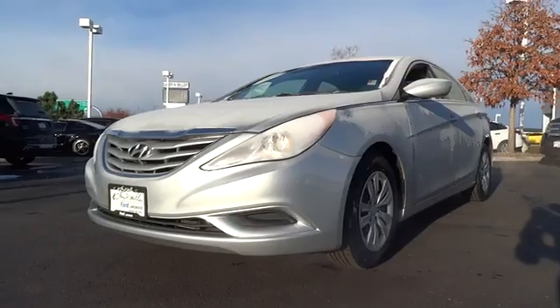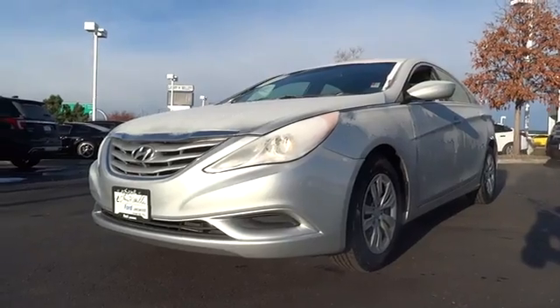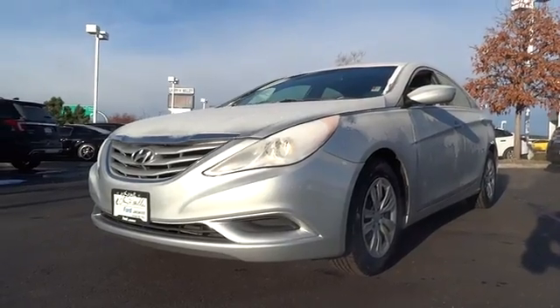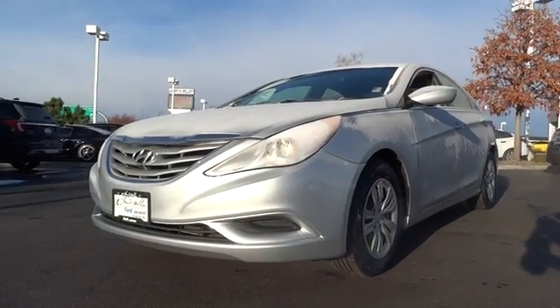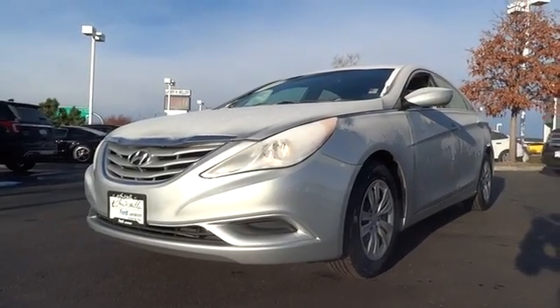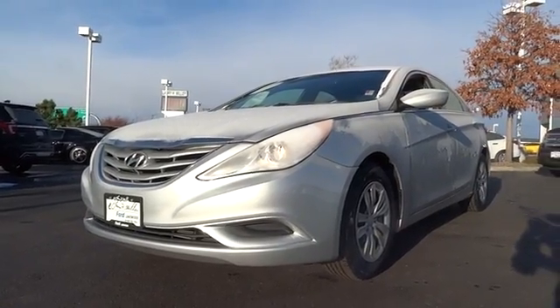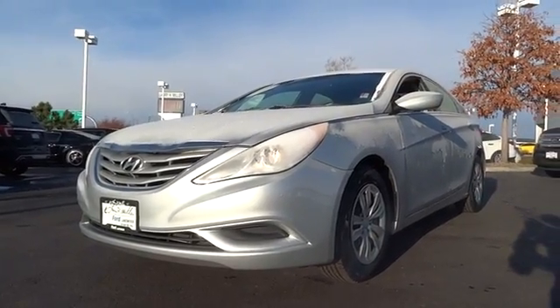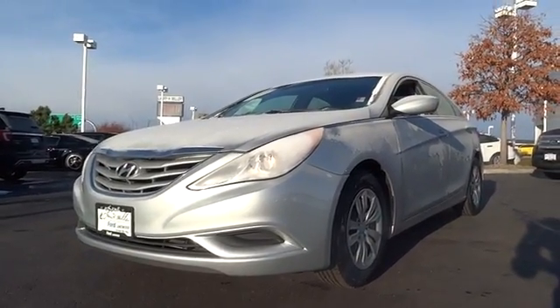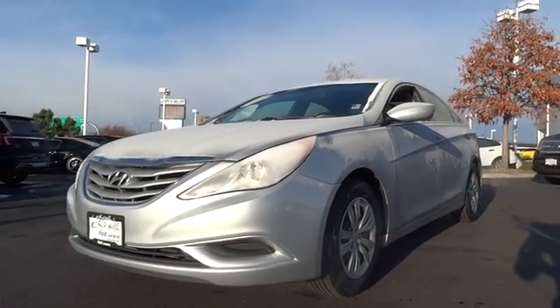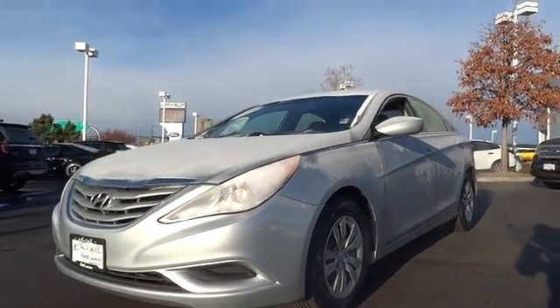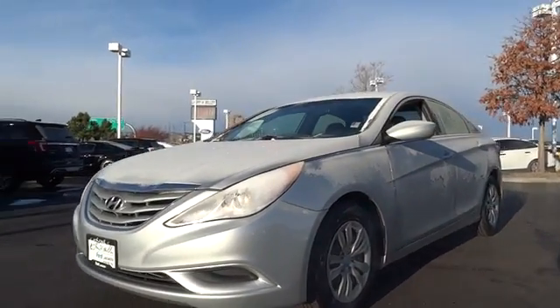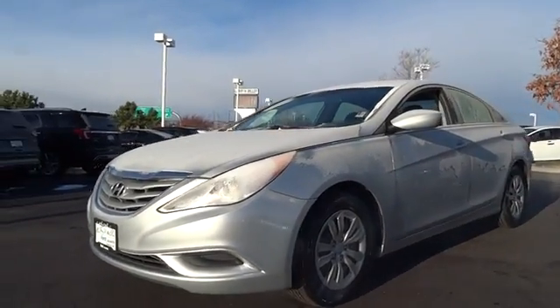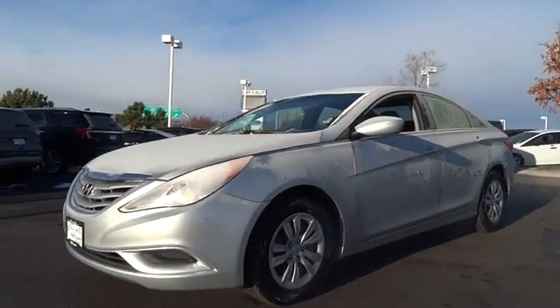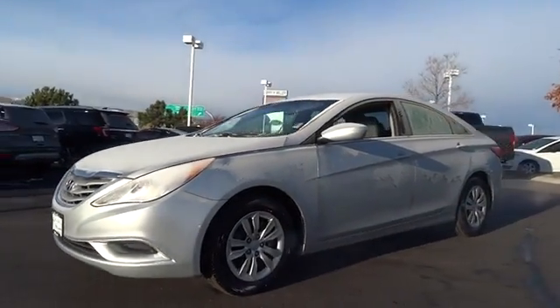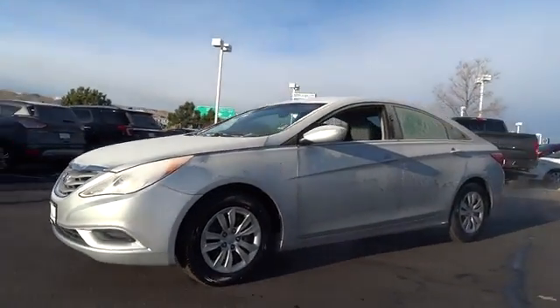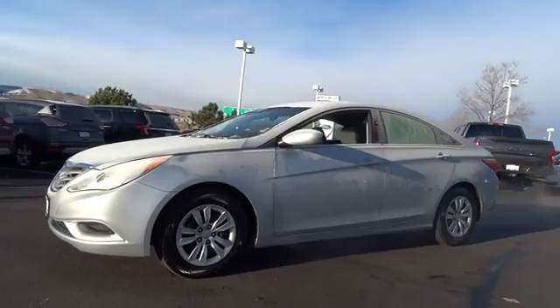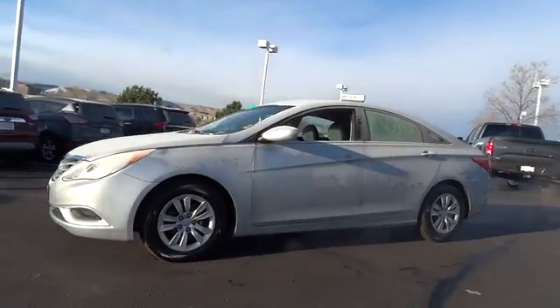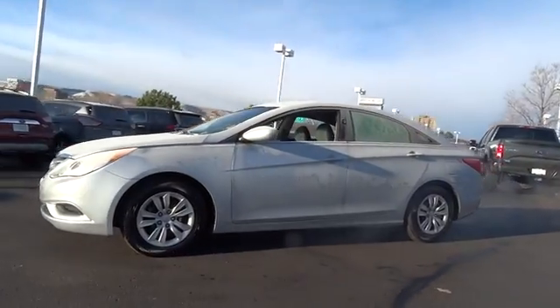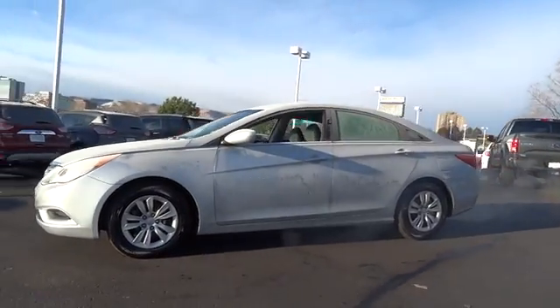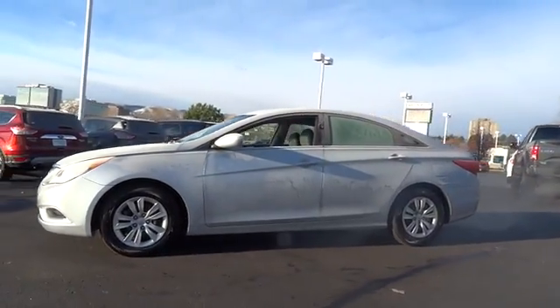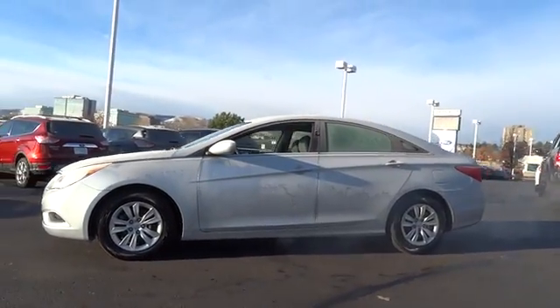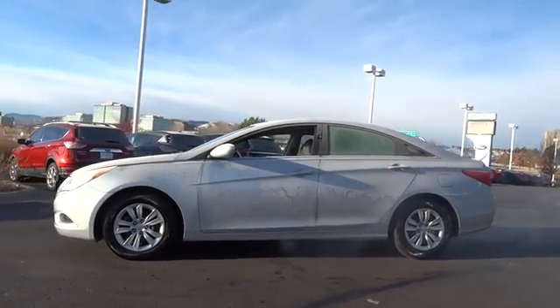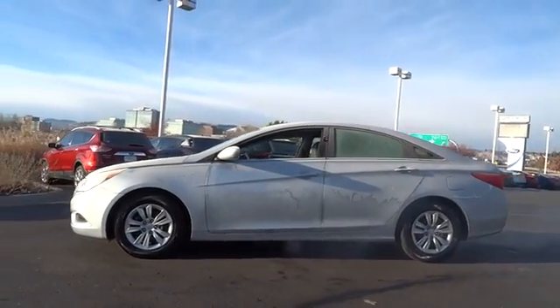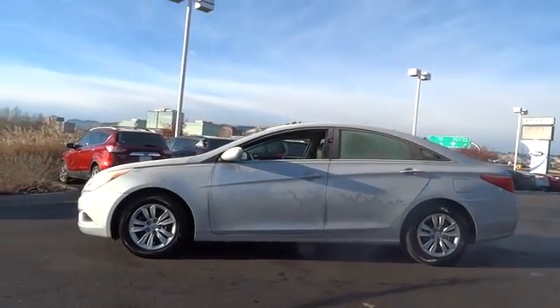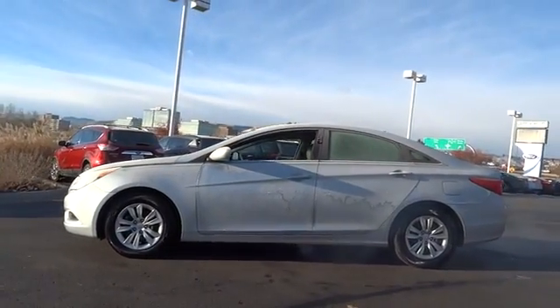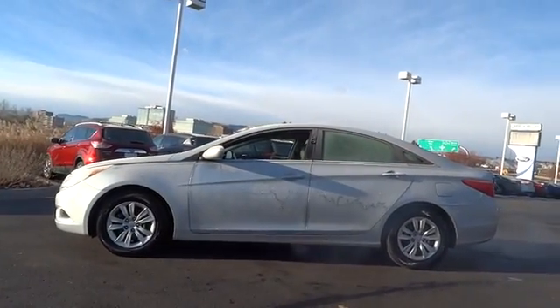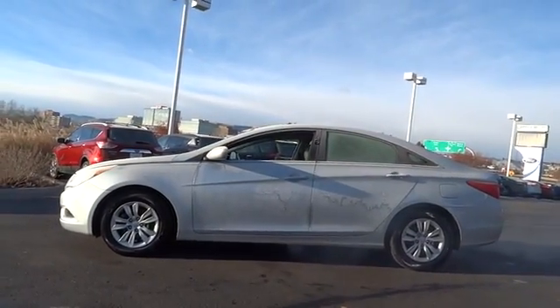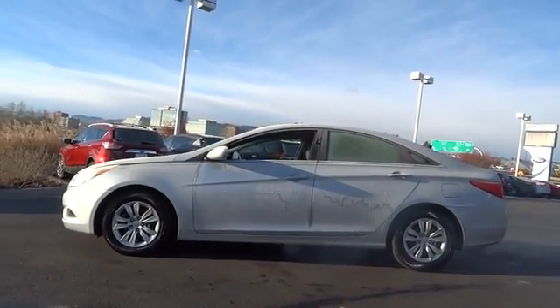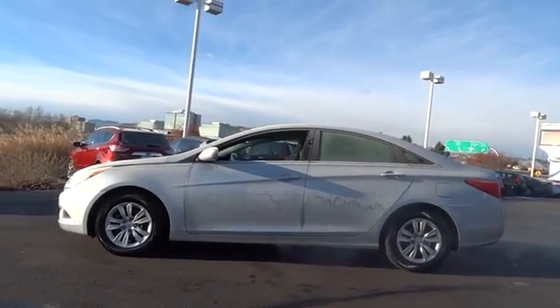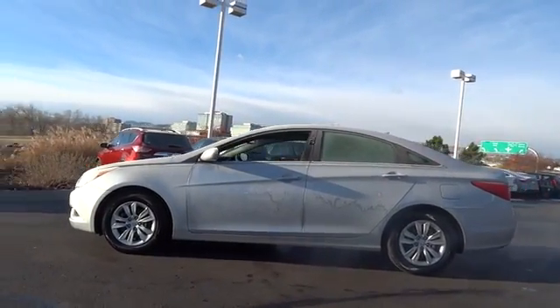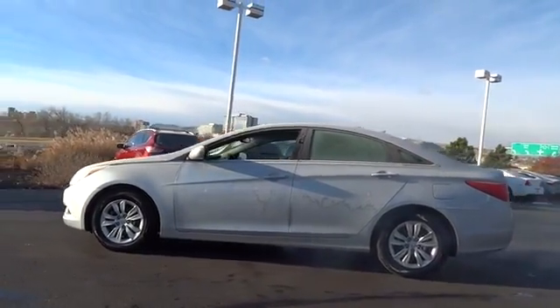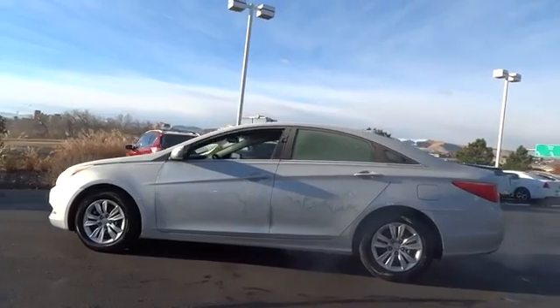The 2012 Hyundai Sonata. The Sonata has a long list of technologically advanced interior features and options that make driving safer, more convenient, and much more fun.